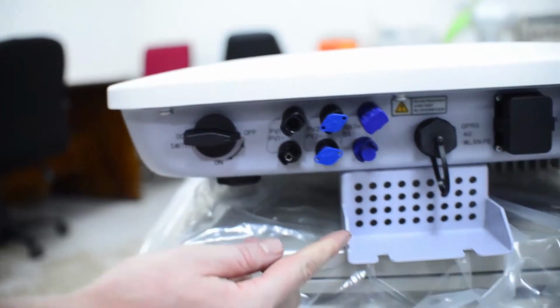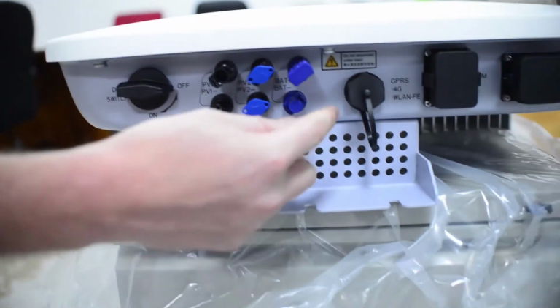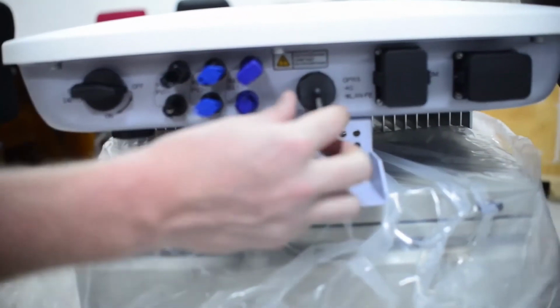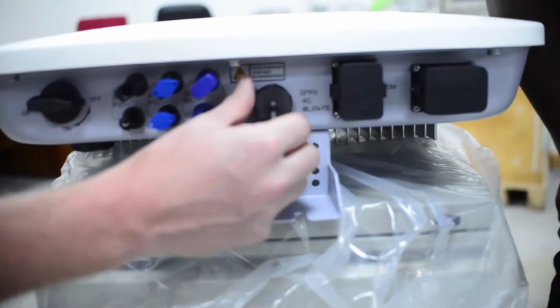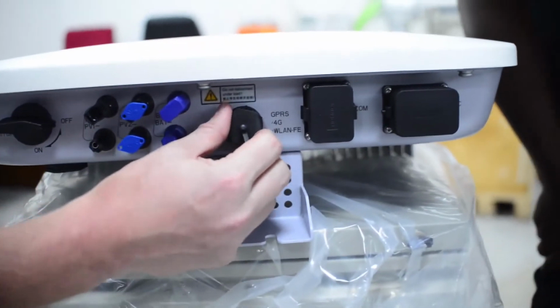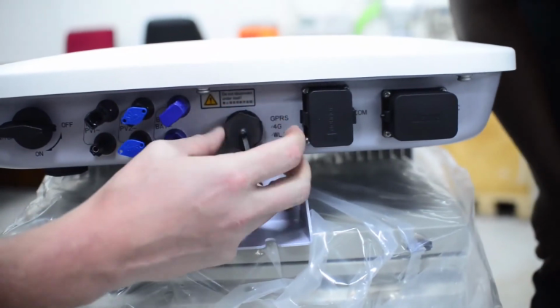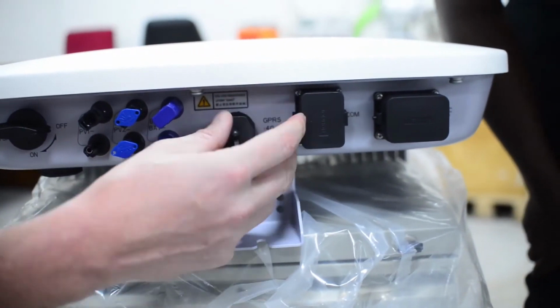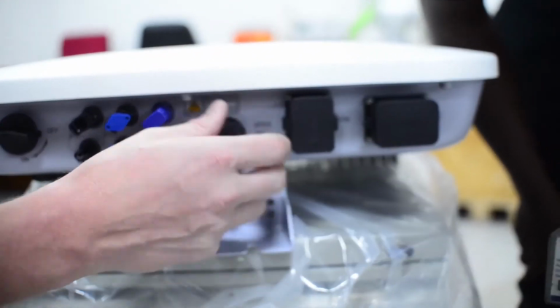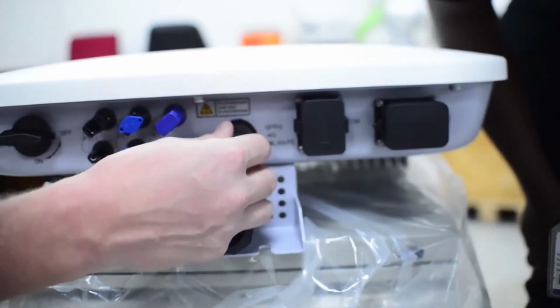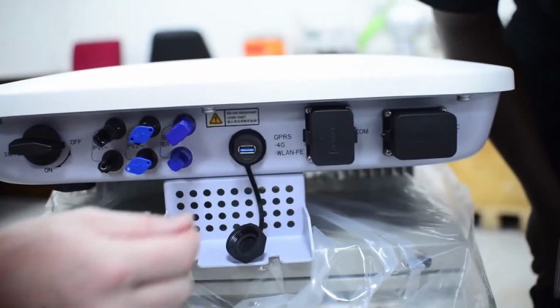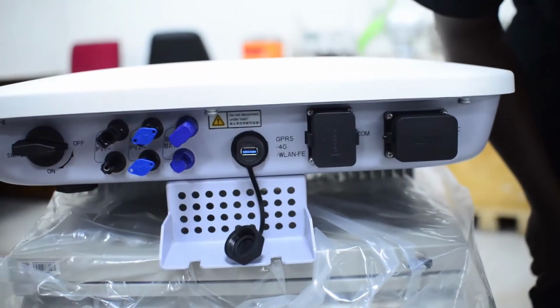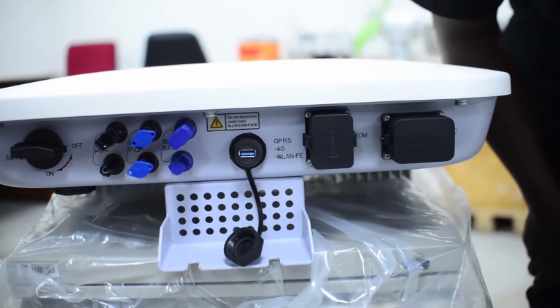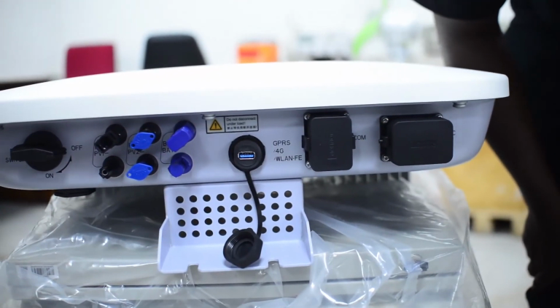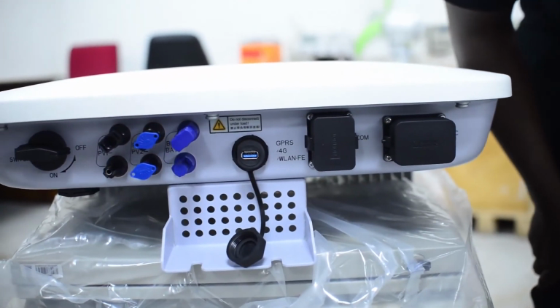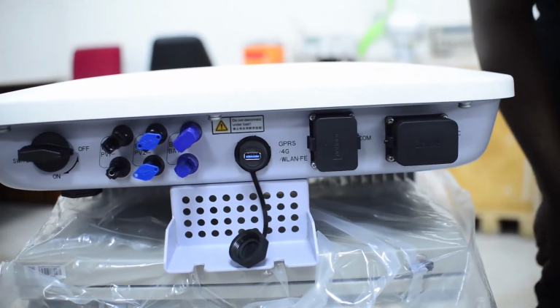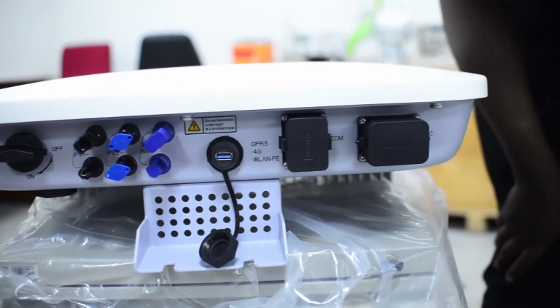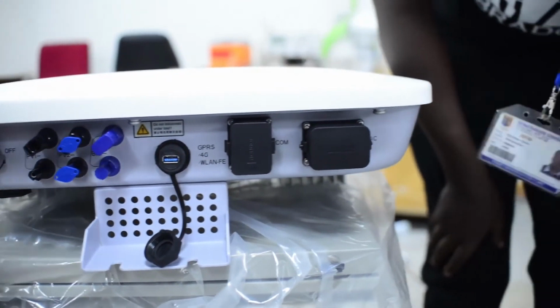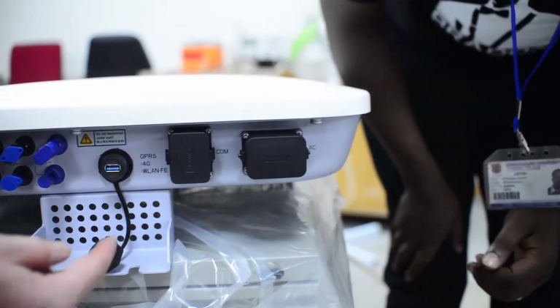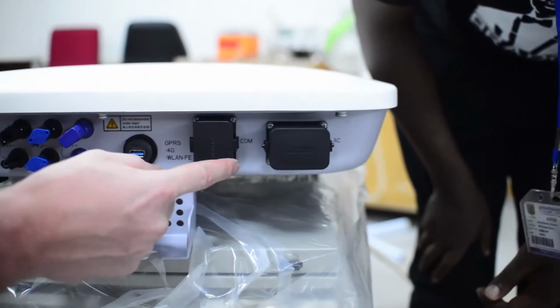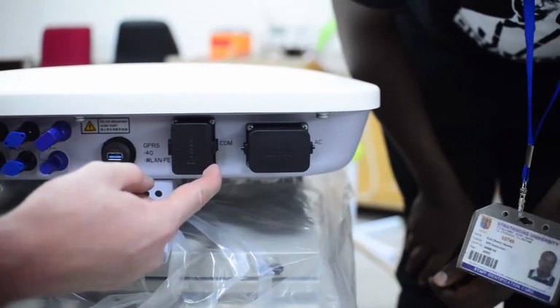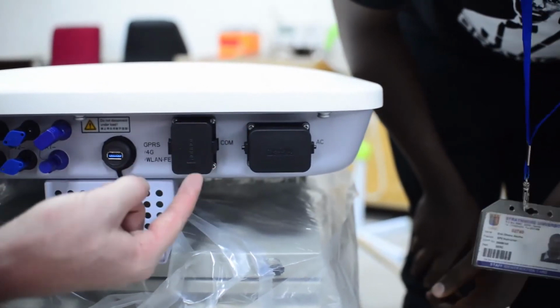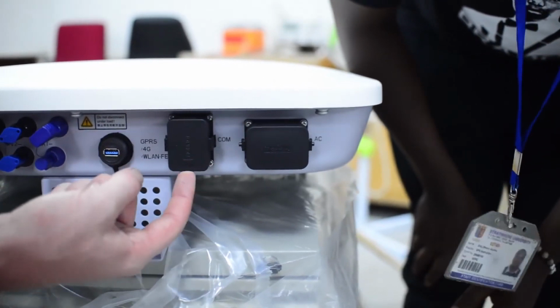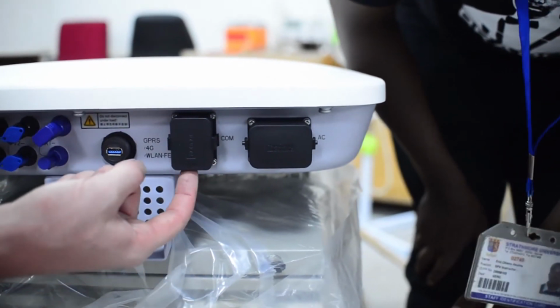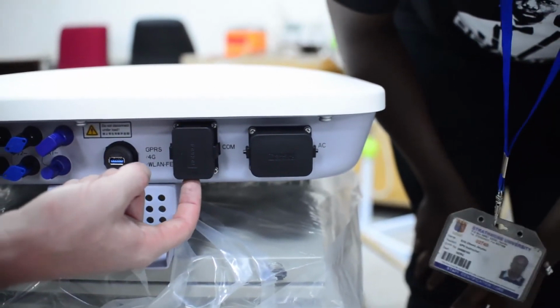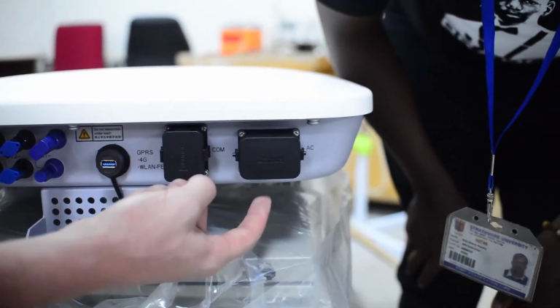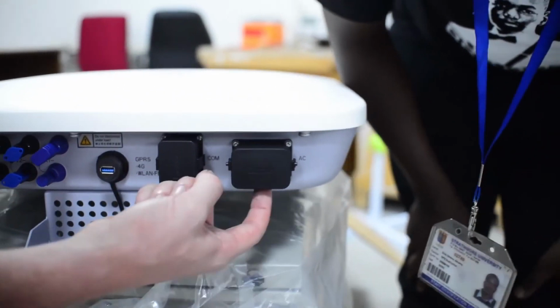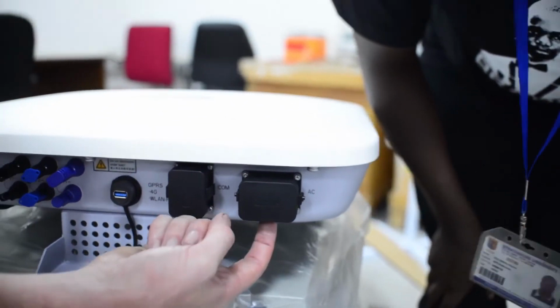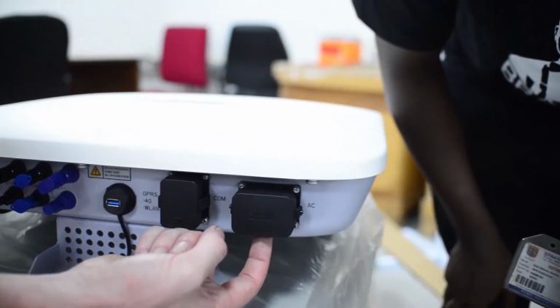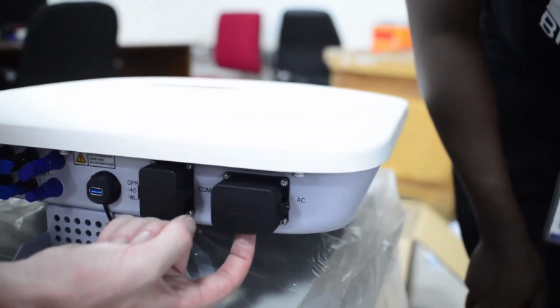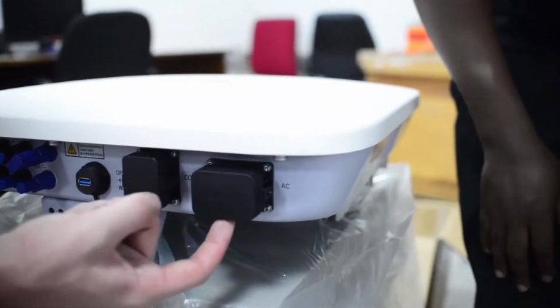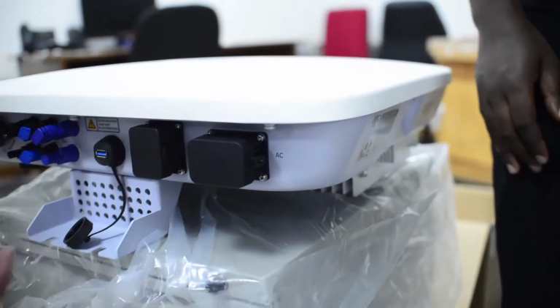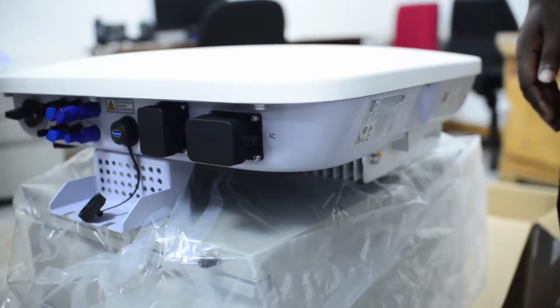This is where the USB dongle will go. Here is a communication port, and here is the AC output connection.